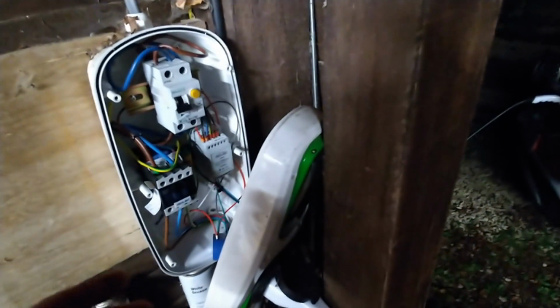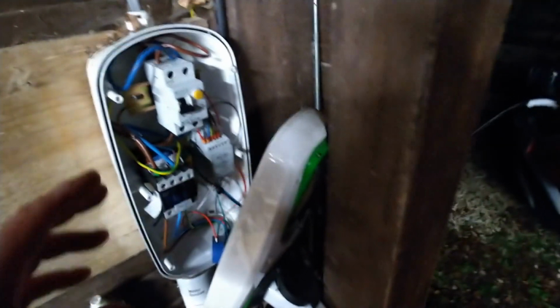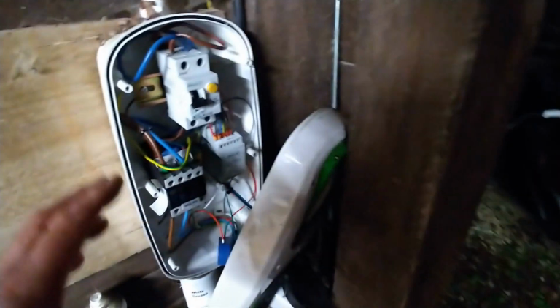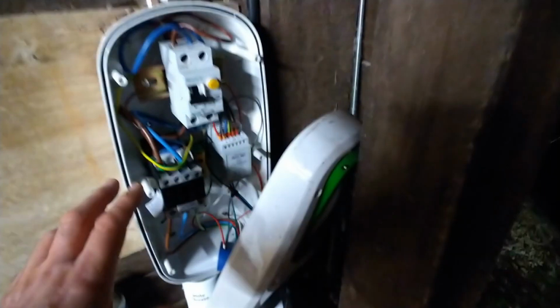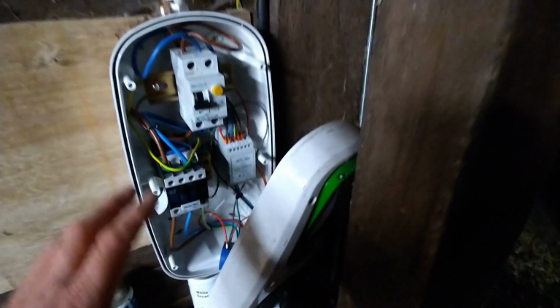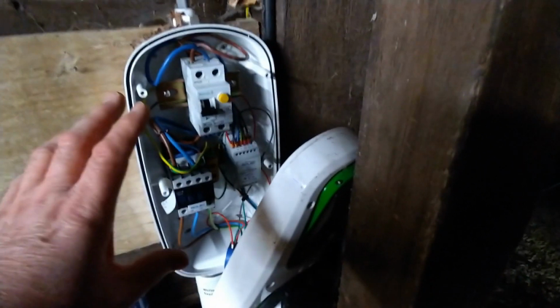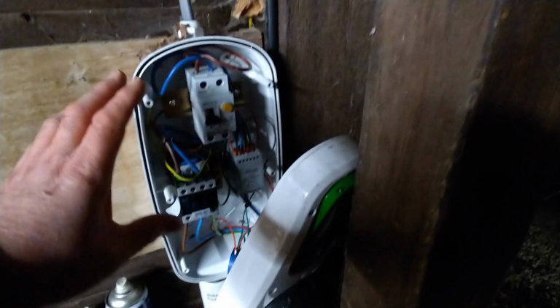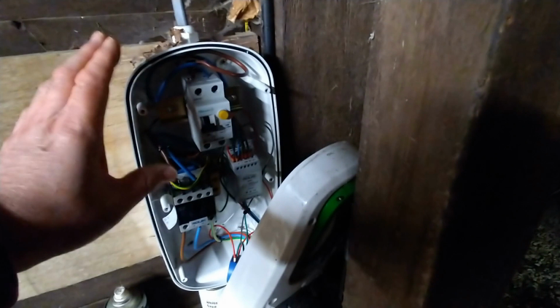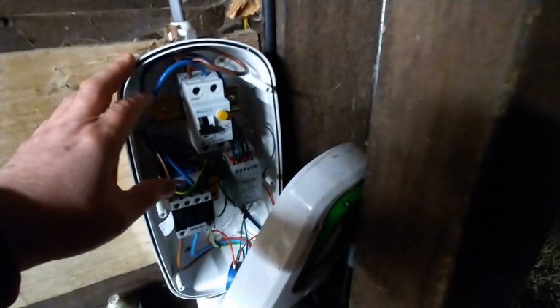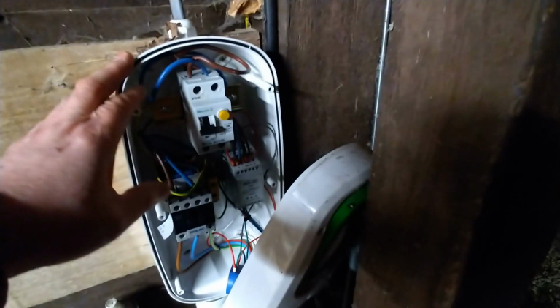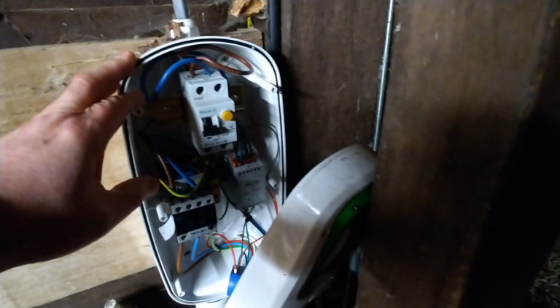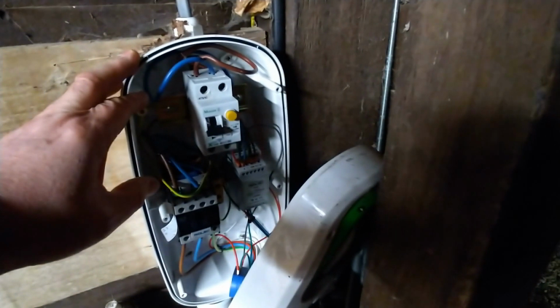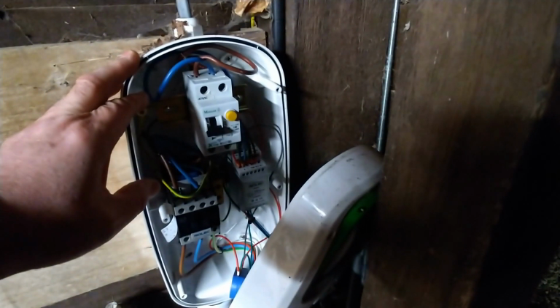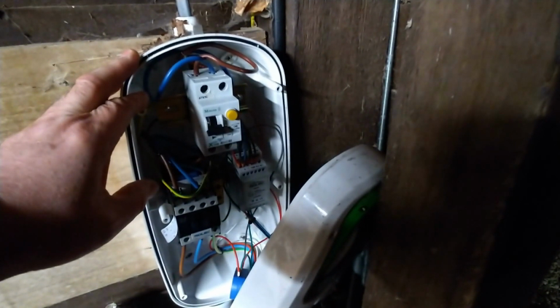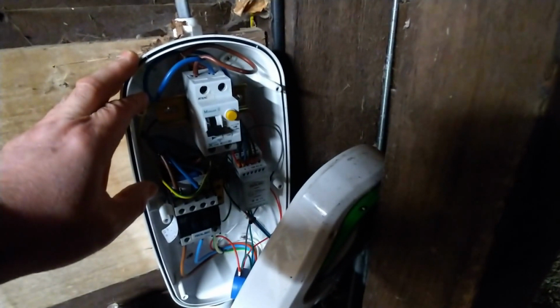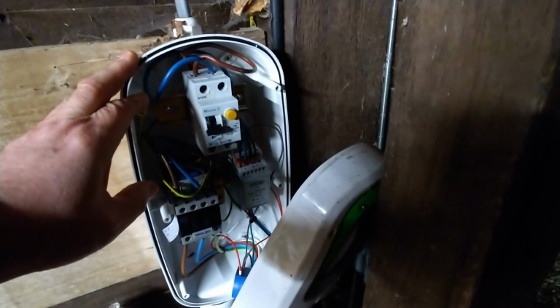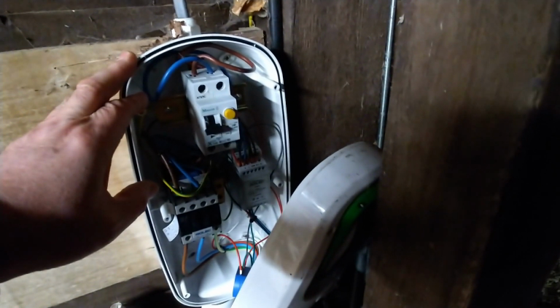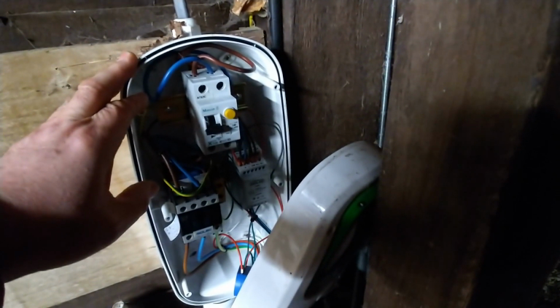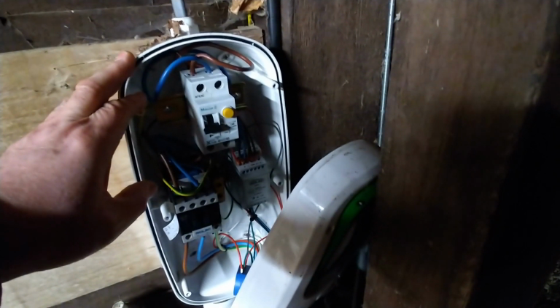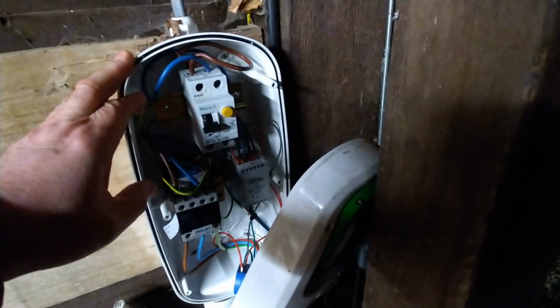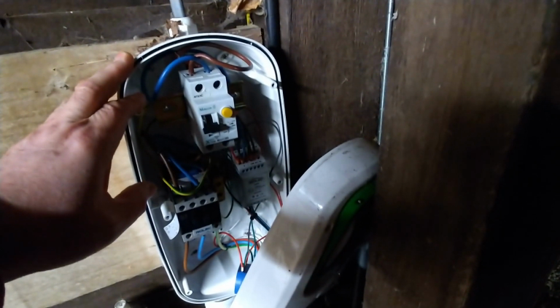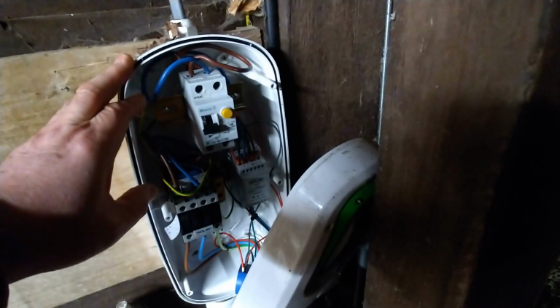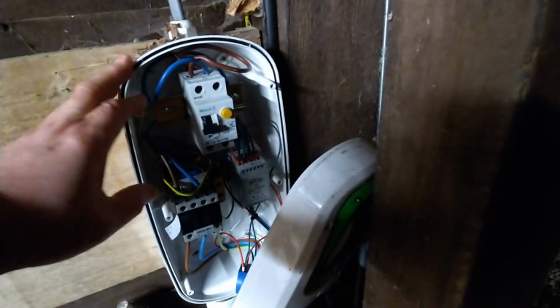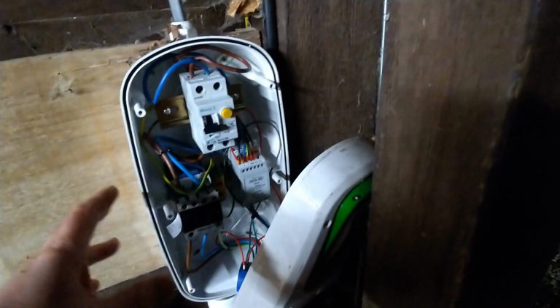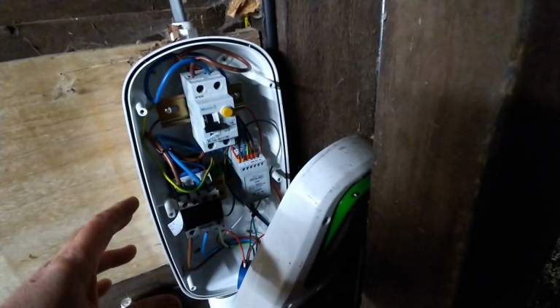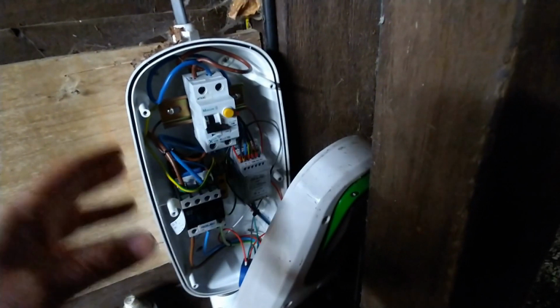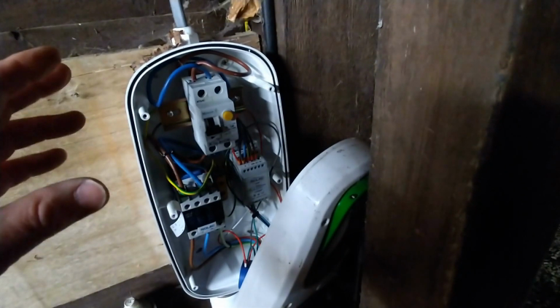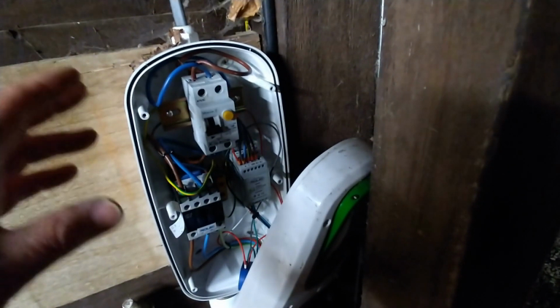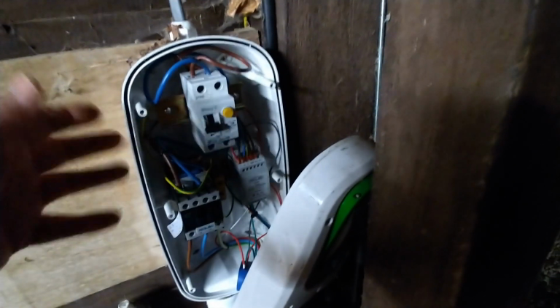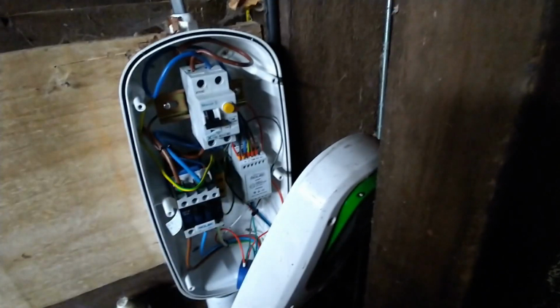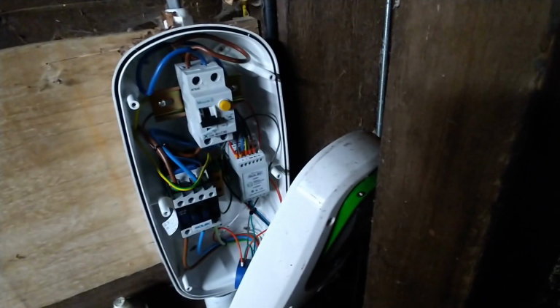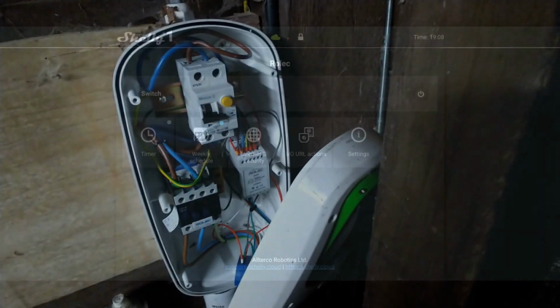For £15, it's a very cheap way of turning a Rolex dumb charger into a smart charger with web control and timed overnight charging.